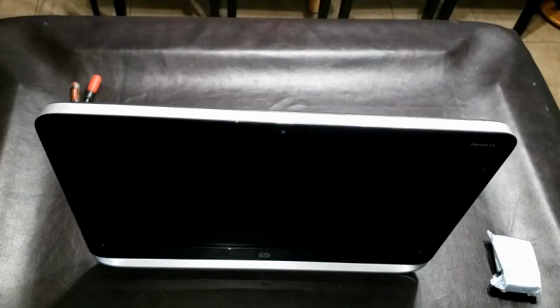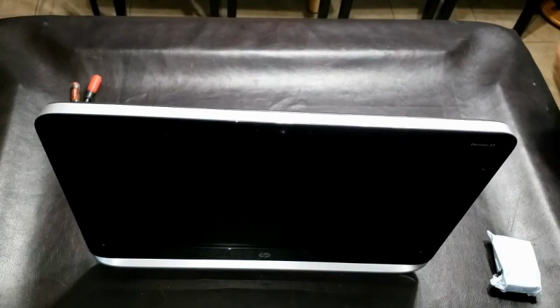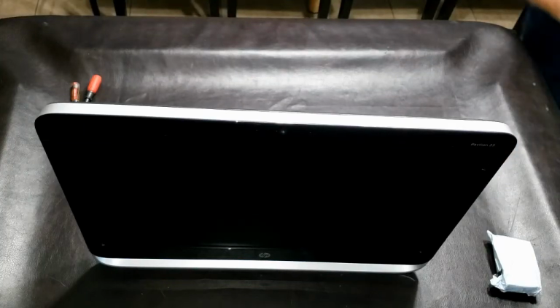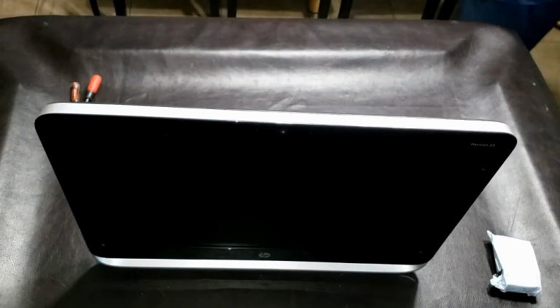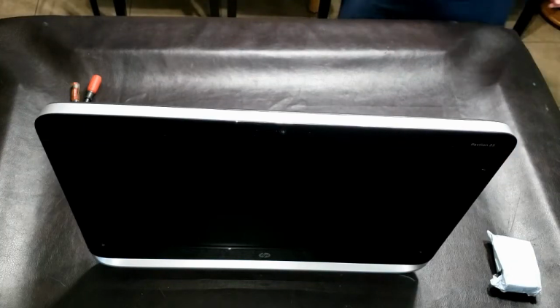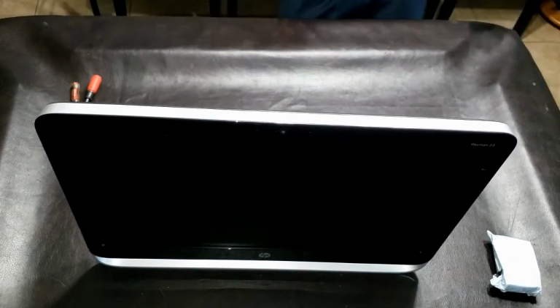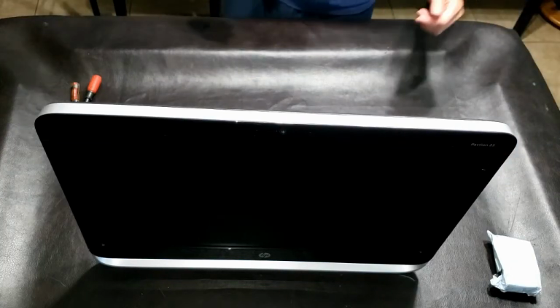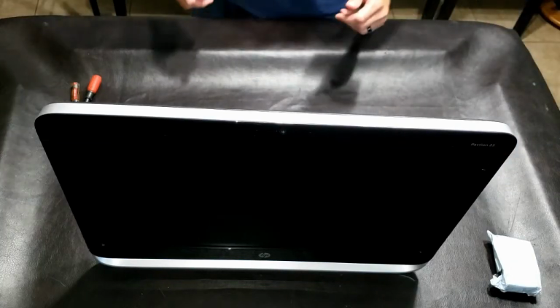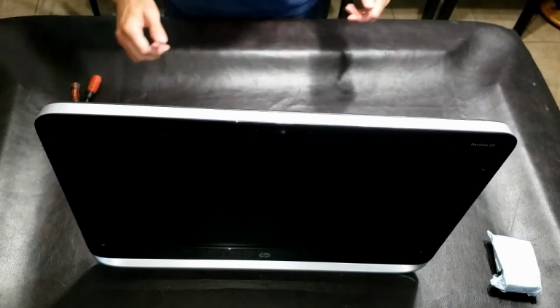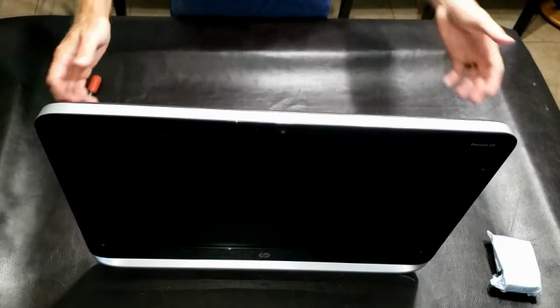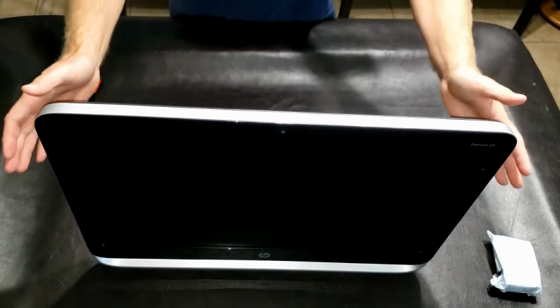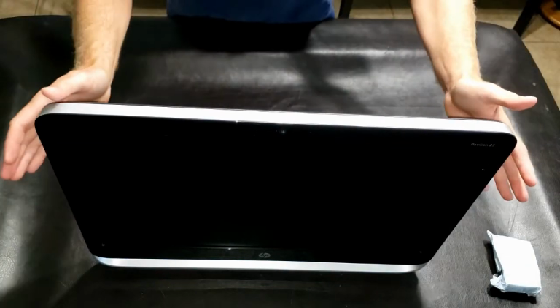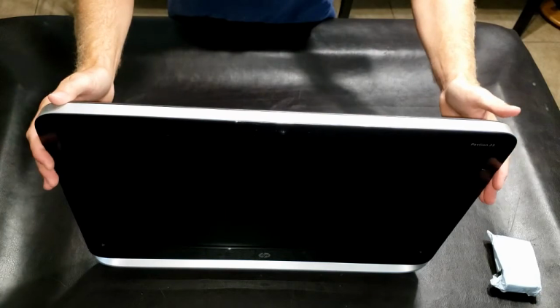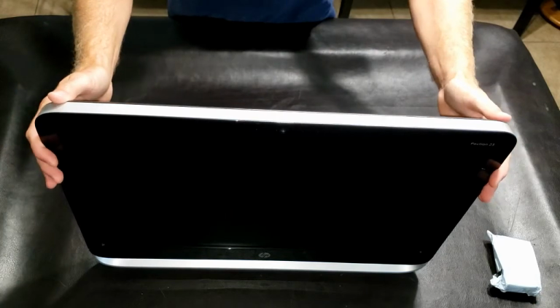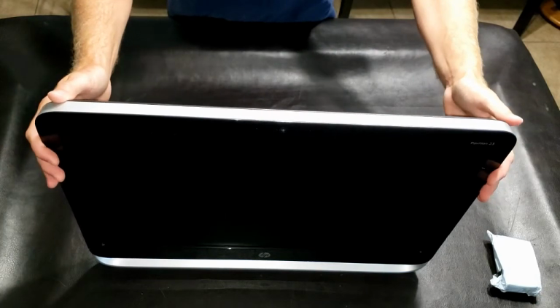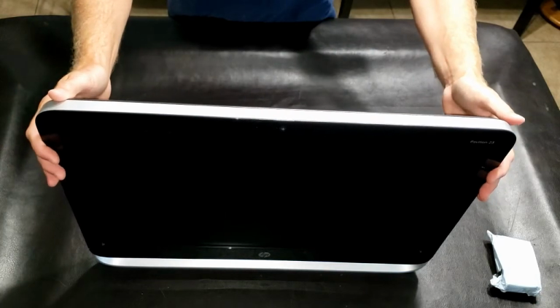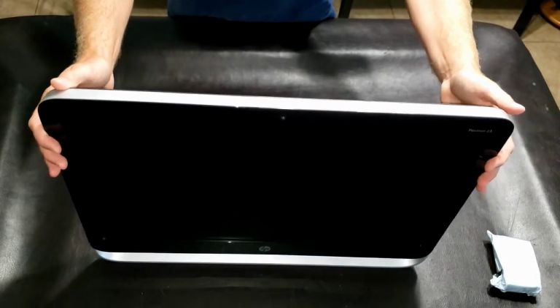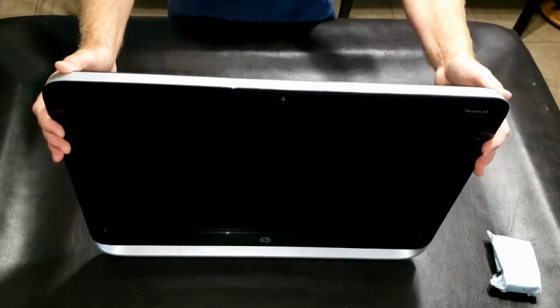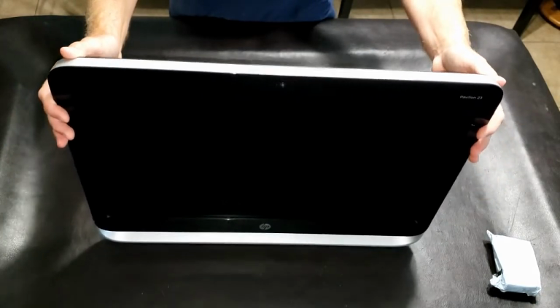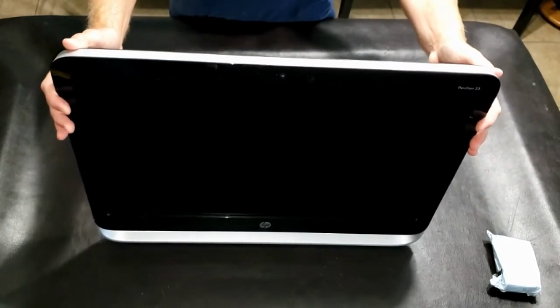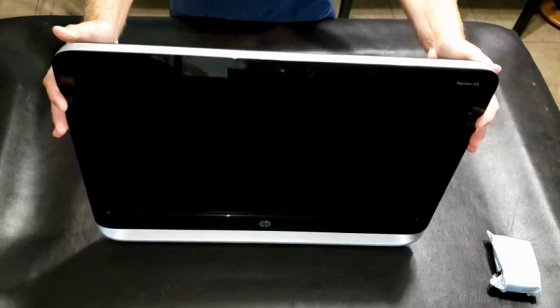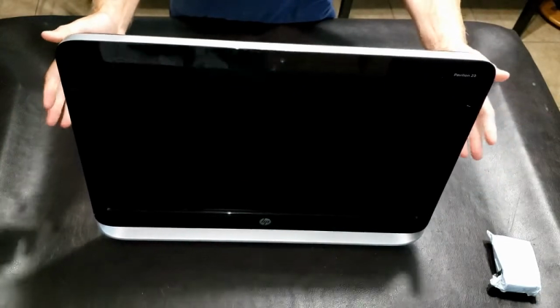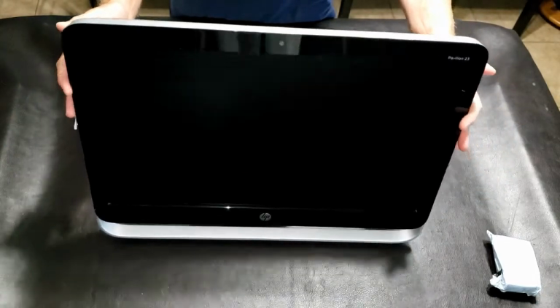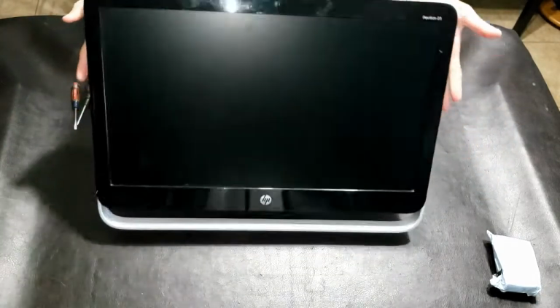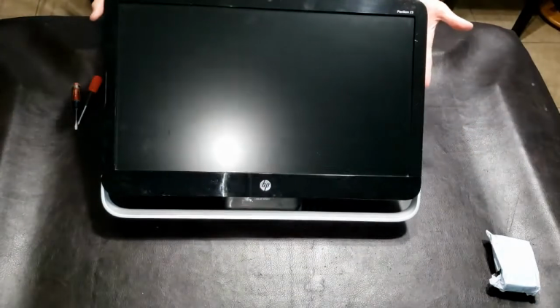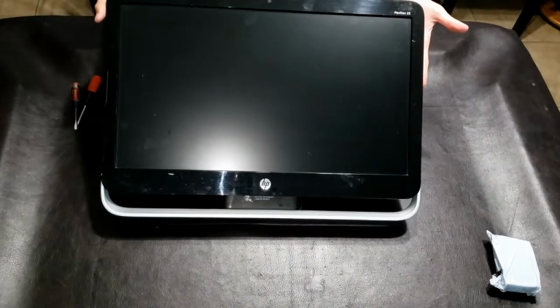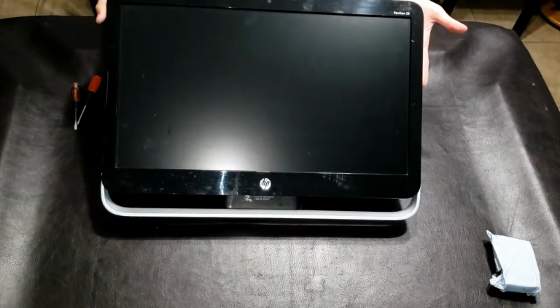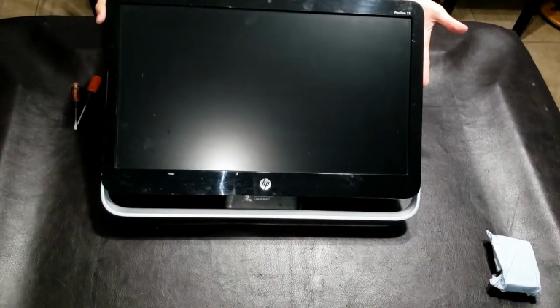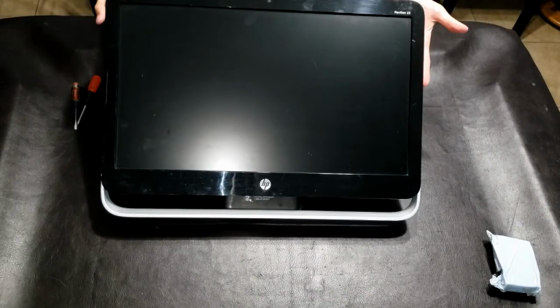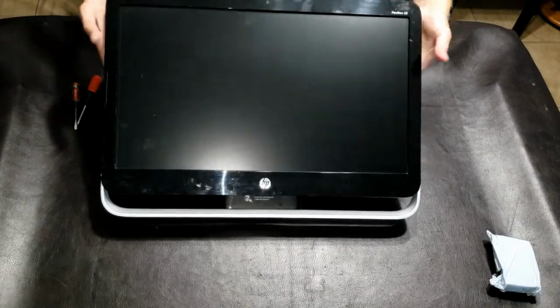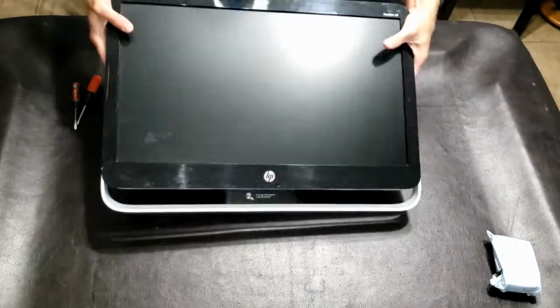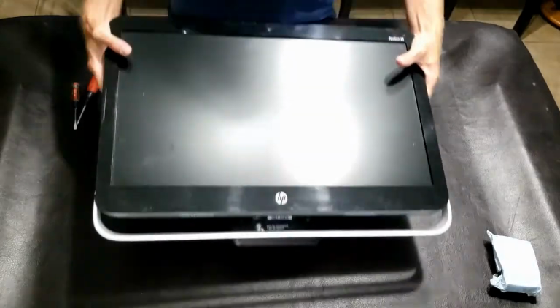Hey guys, I want to do a quick tutorial video showing you how to remove the hard drive, or really just take the case off of an HP Pavilion 23.